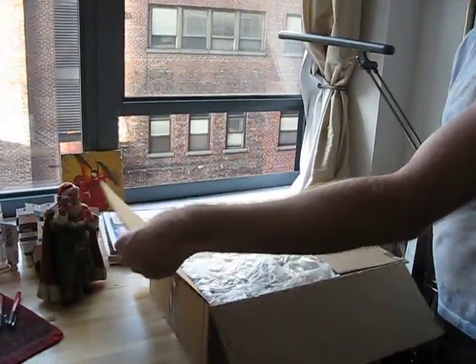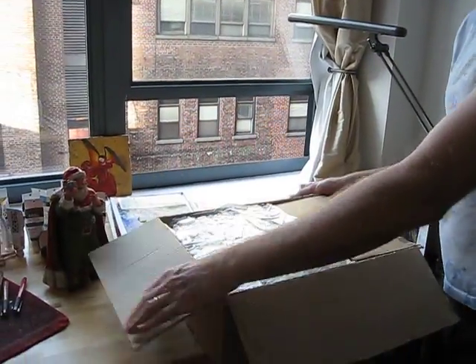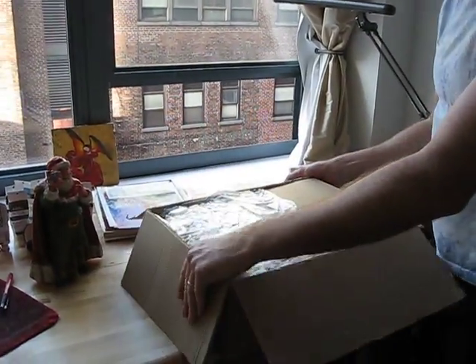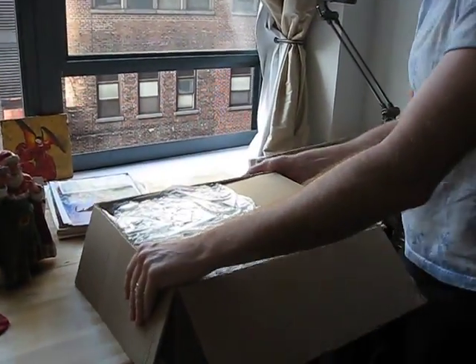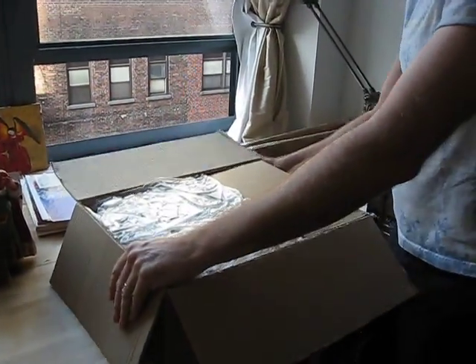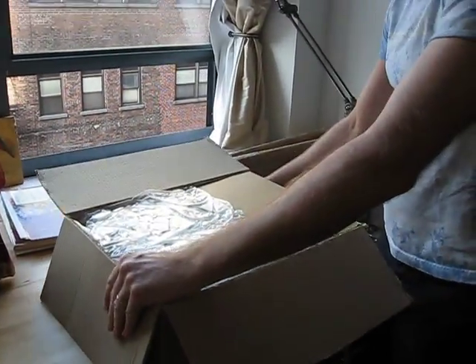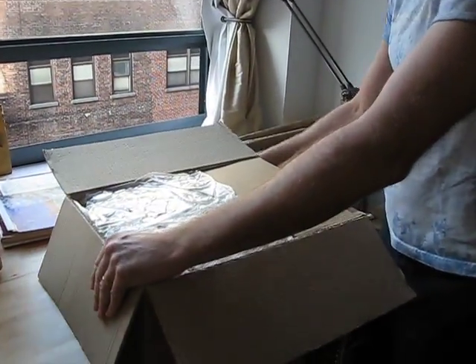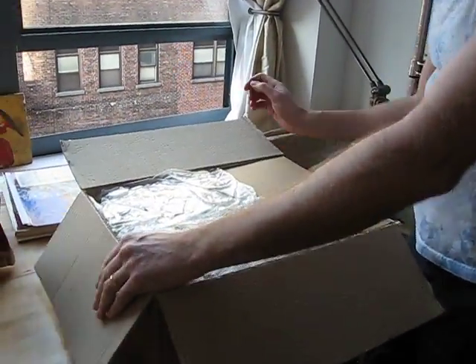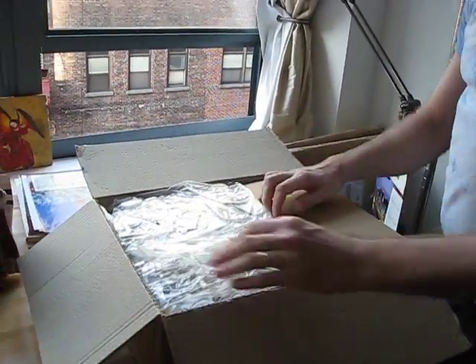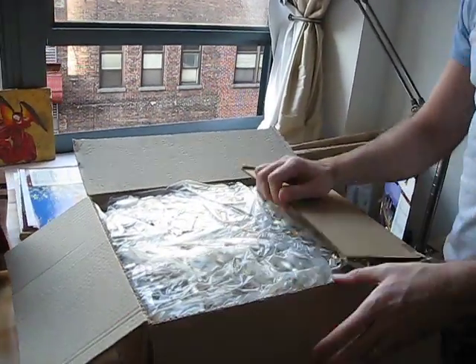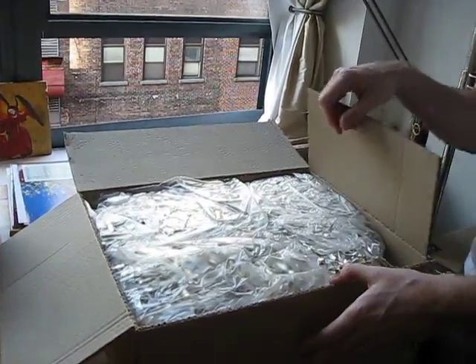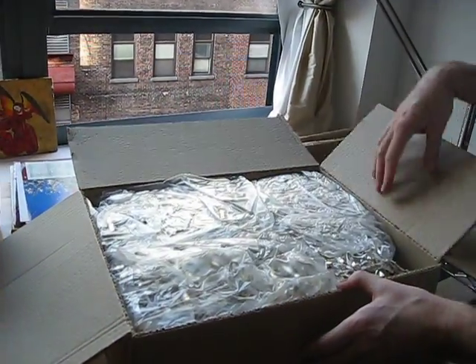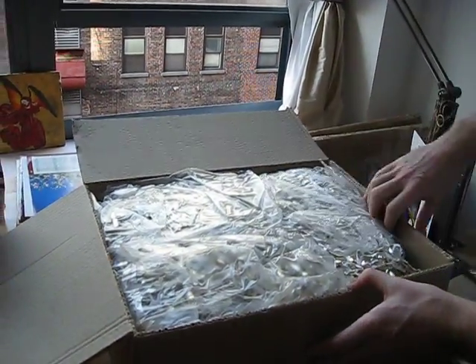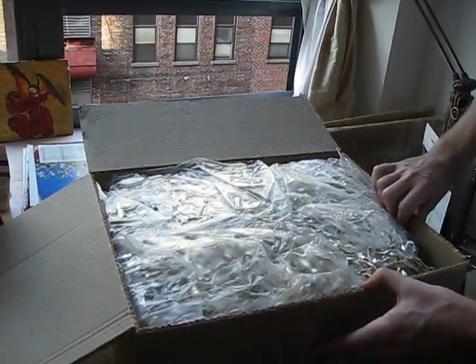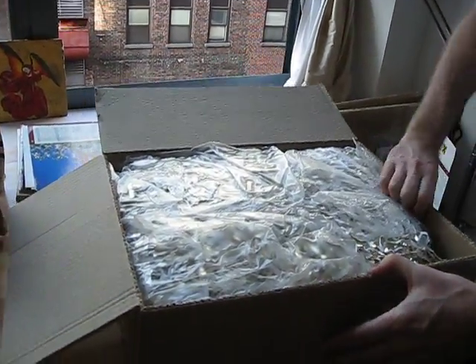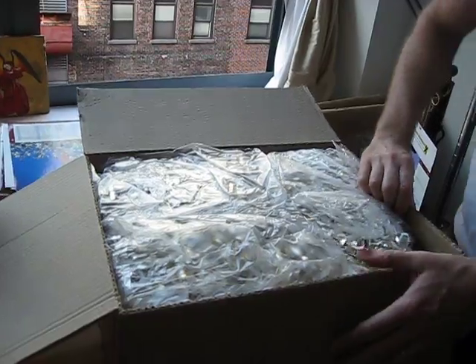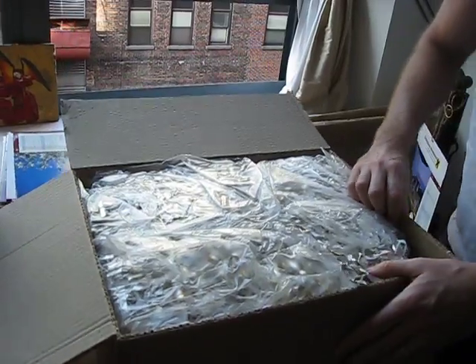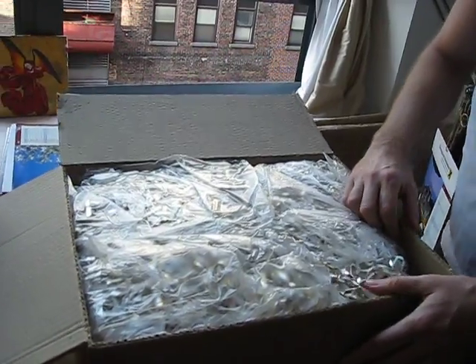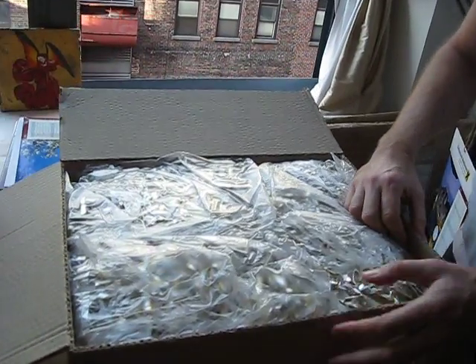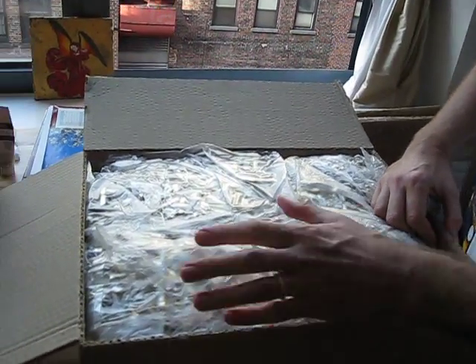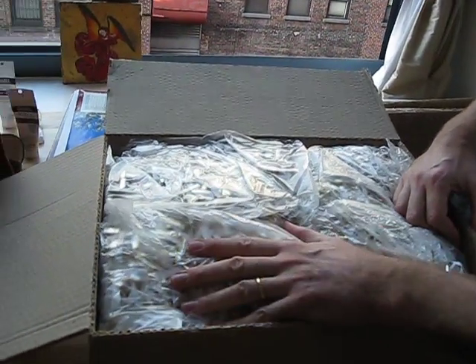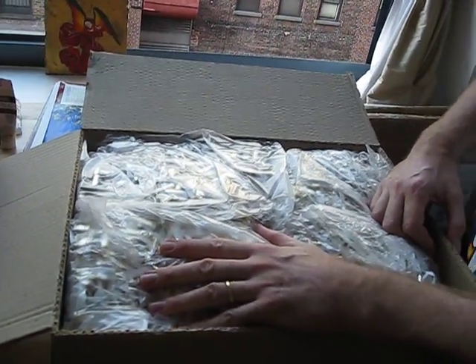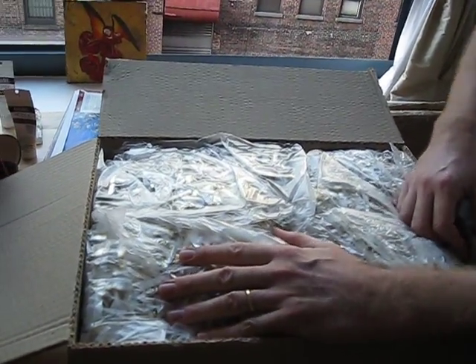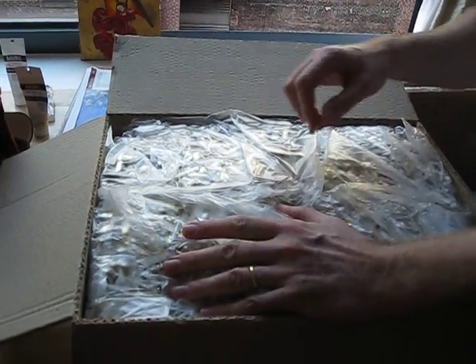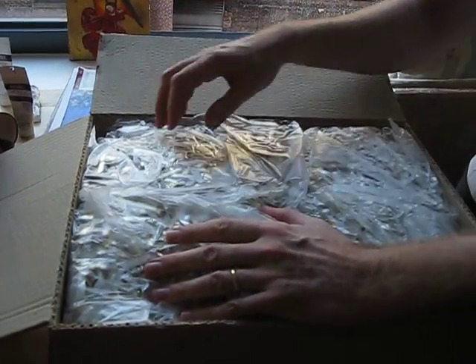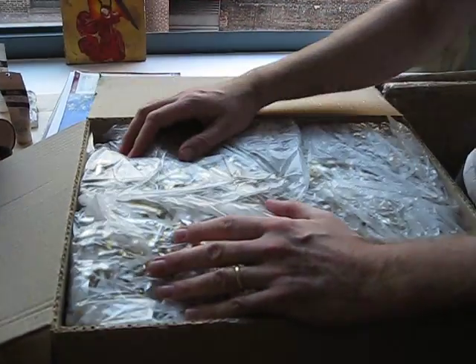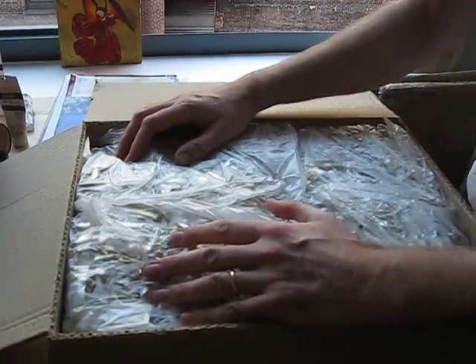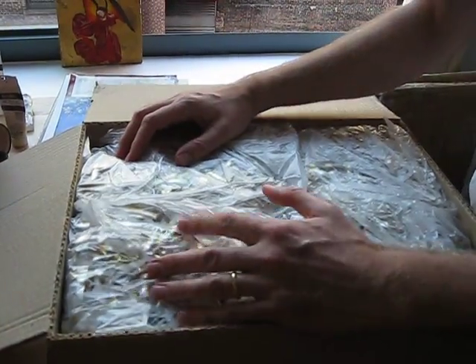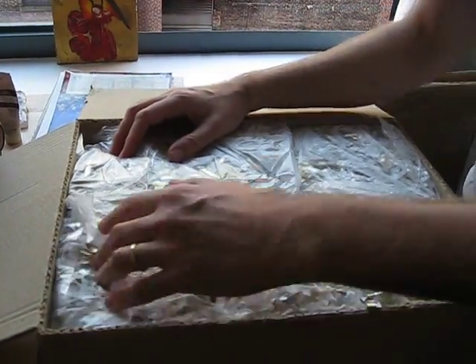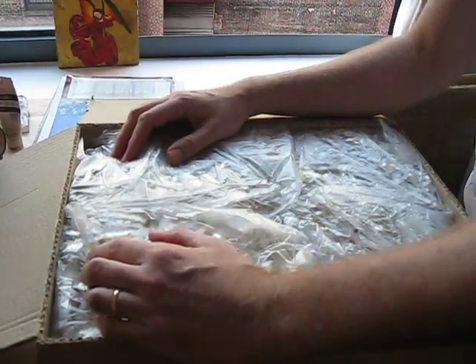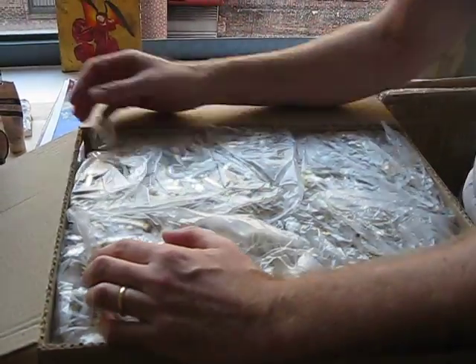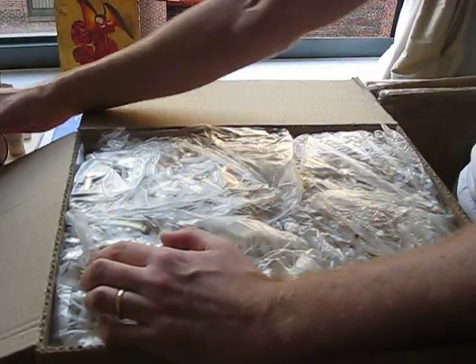He is opening. What are you opening? I am opening a box sent to me from the Philippines with unpainted figures that I will paint.